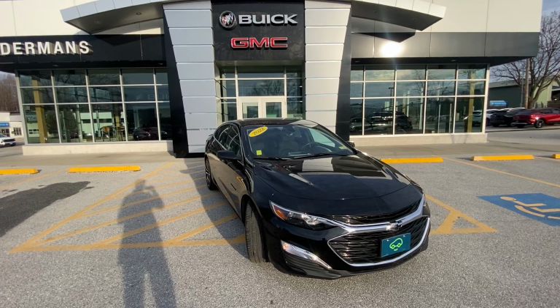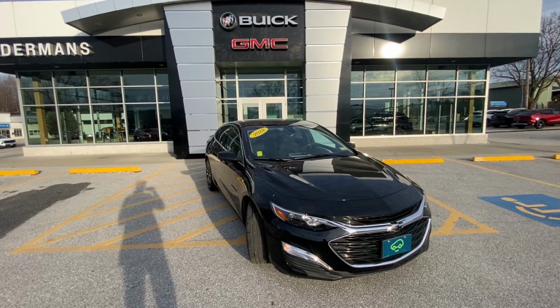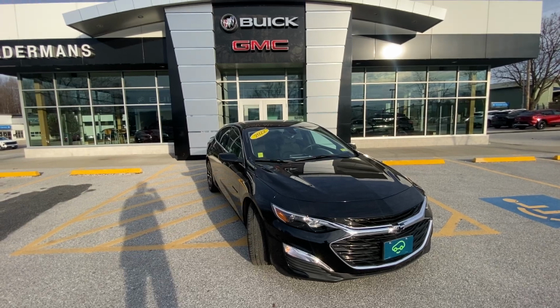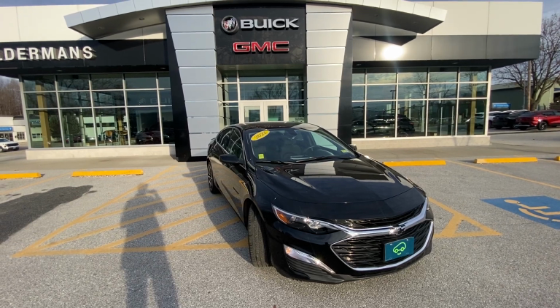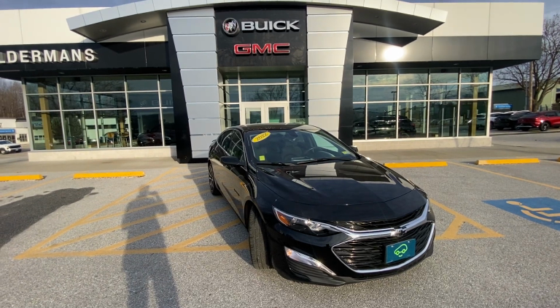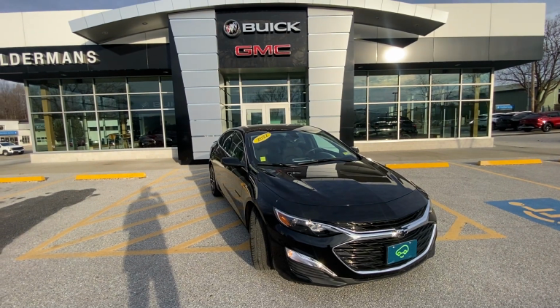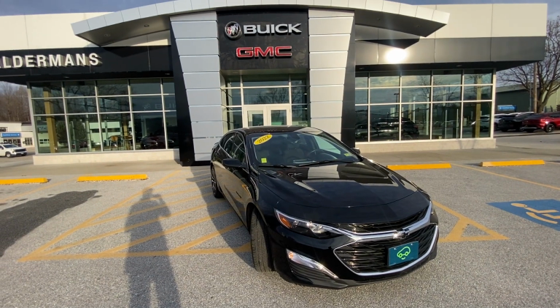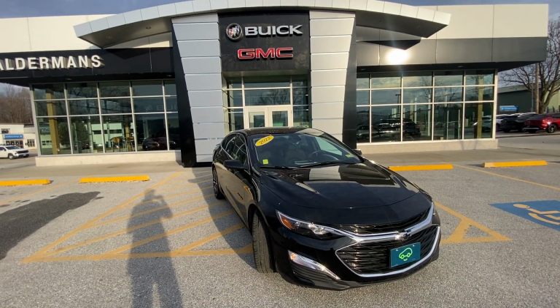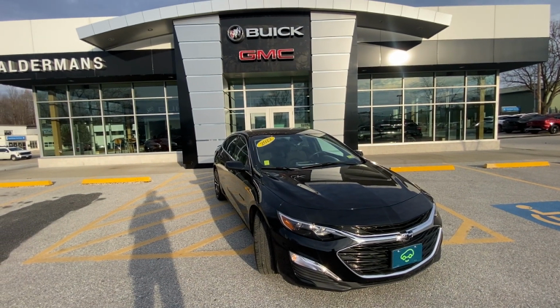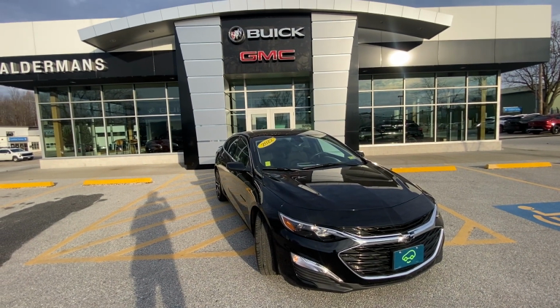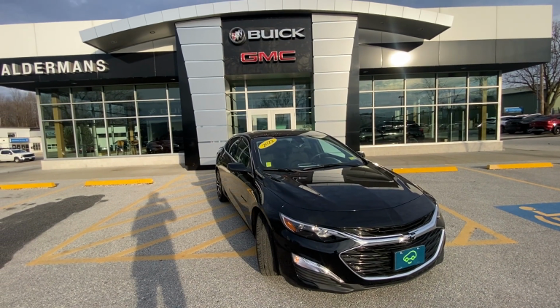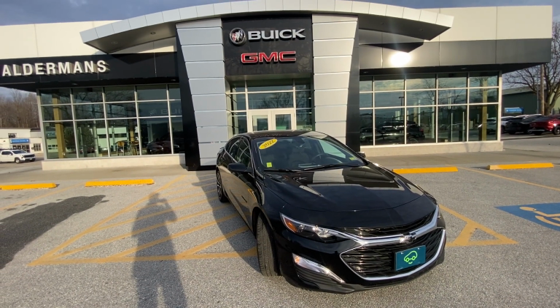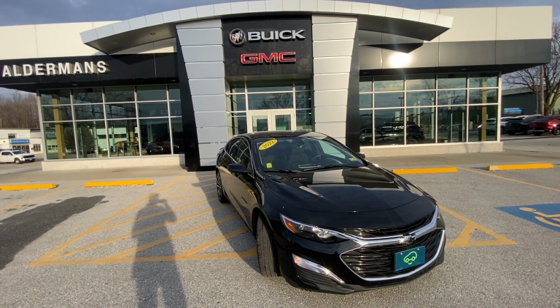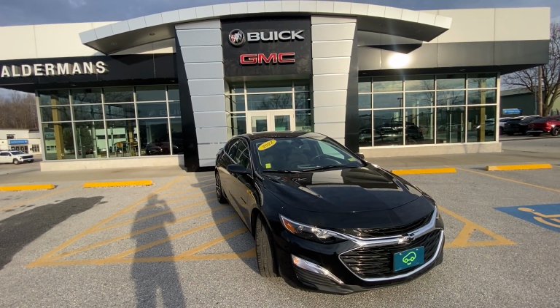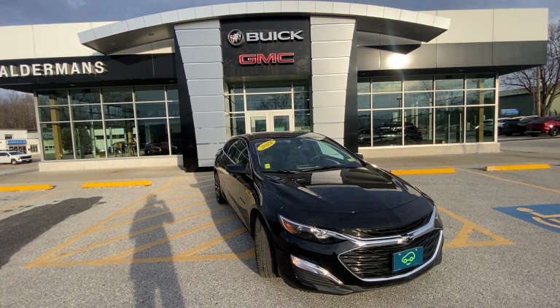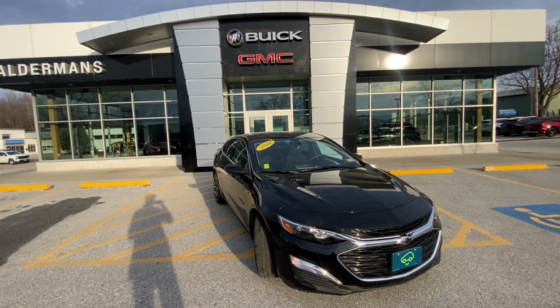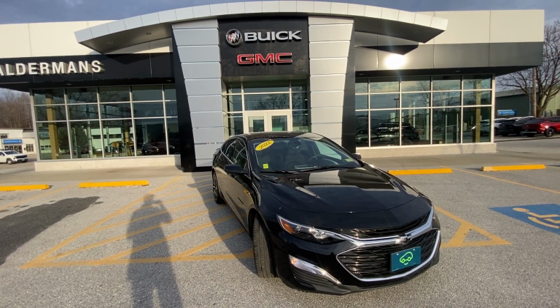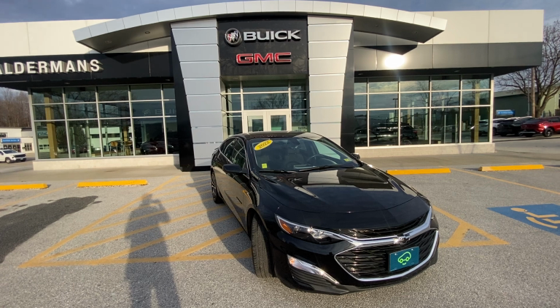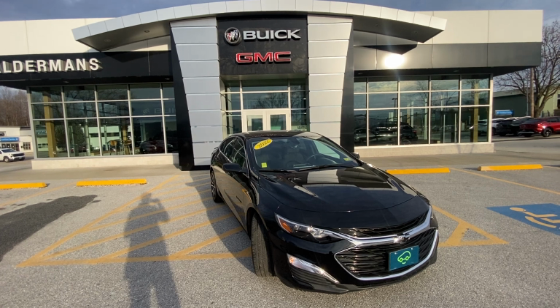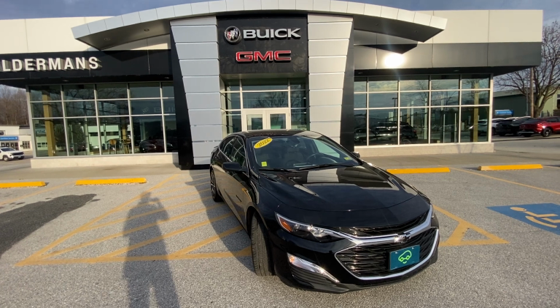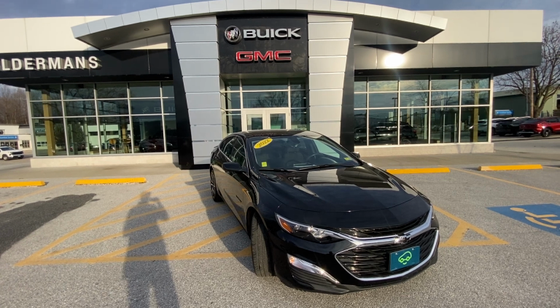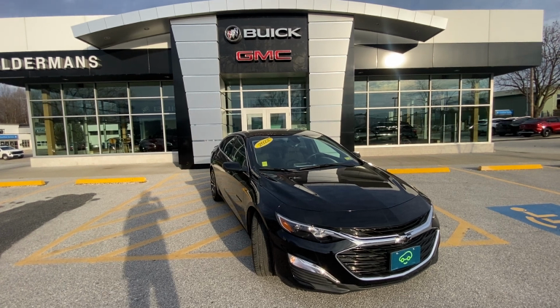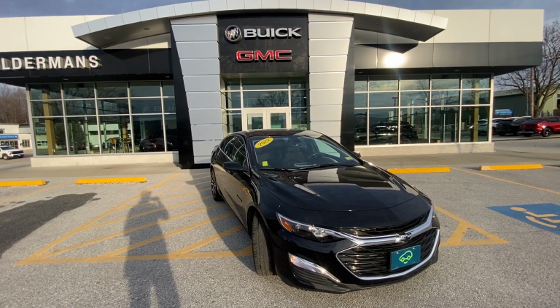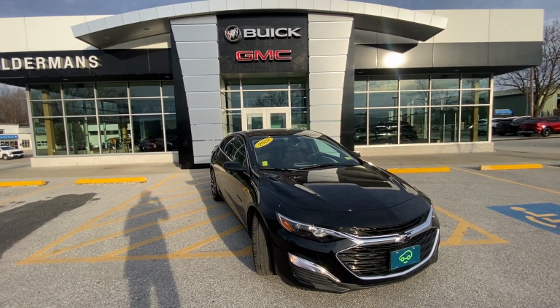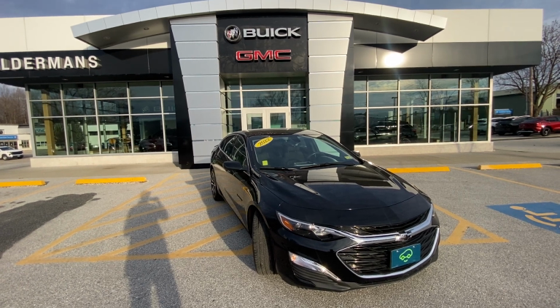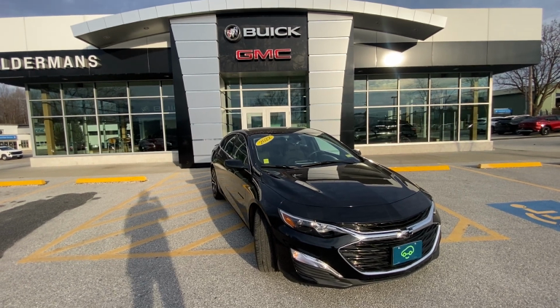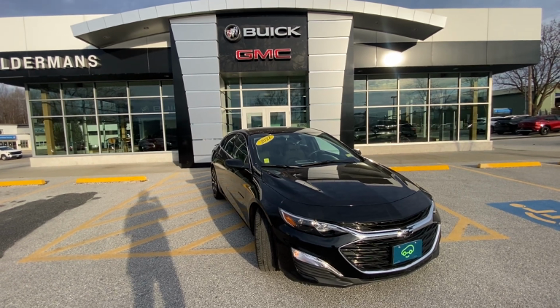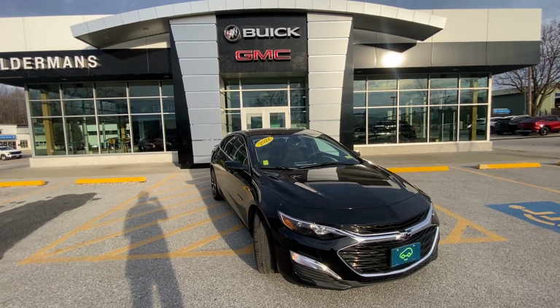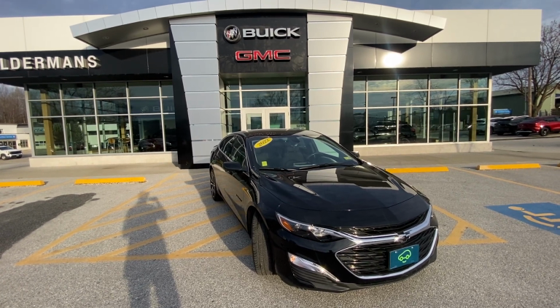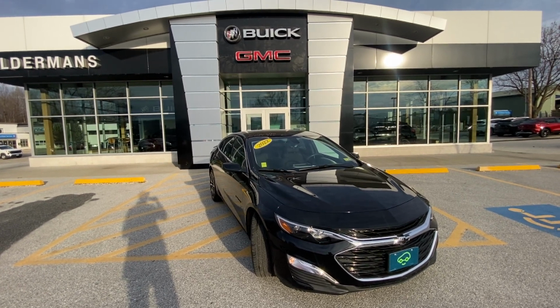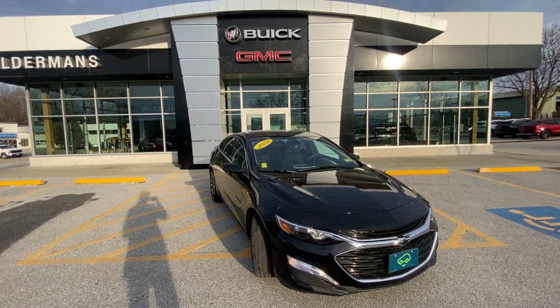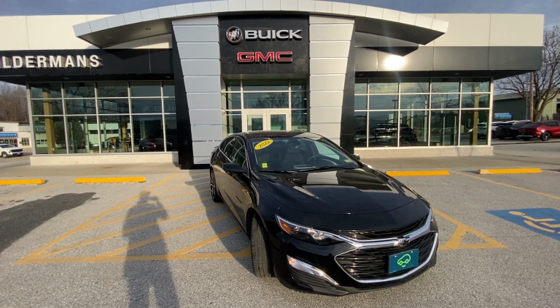Hey, how's it going, Beth? Colin here with Alderman Chevy Buick GMC in Rutland, Vermont — Vermont's favorite car dealership. We appreciate your inquiry on this super beautiful car, and I'm very excited to show you this thing today.